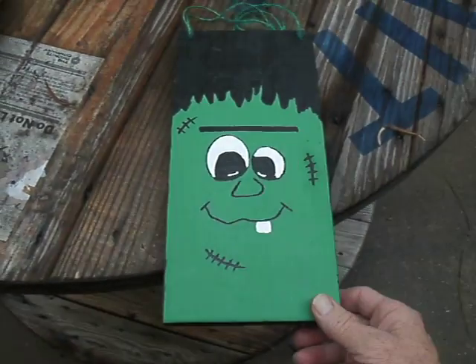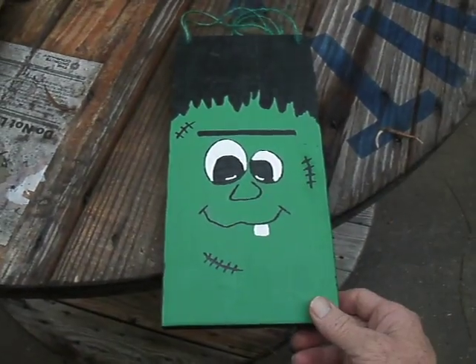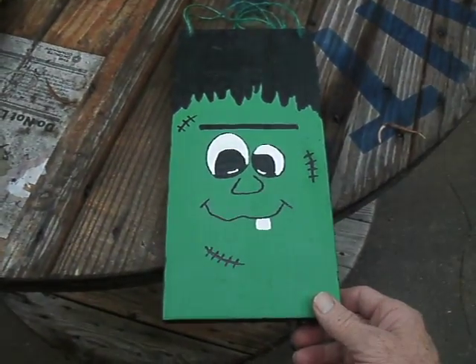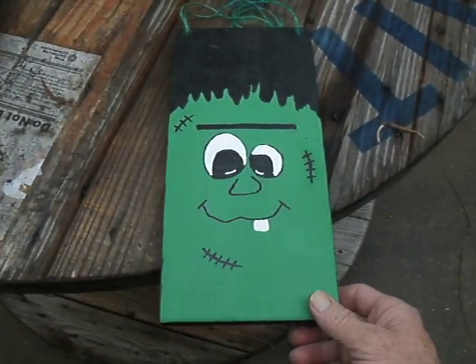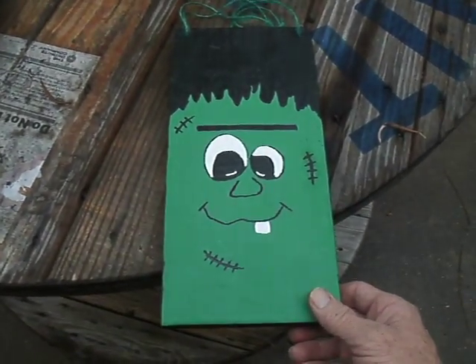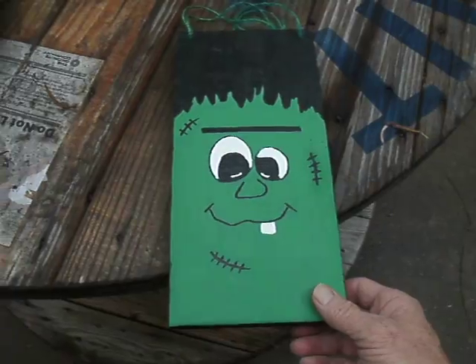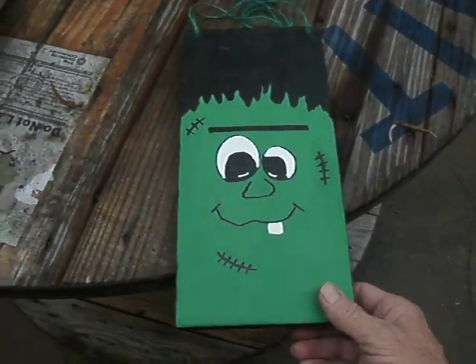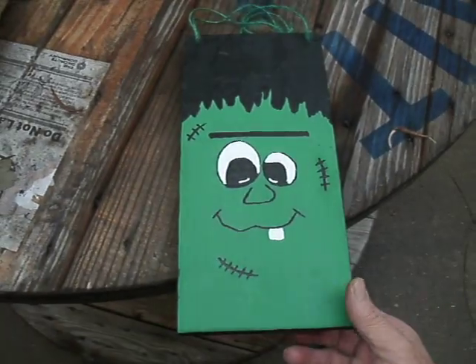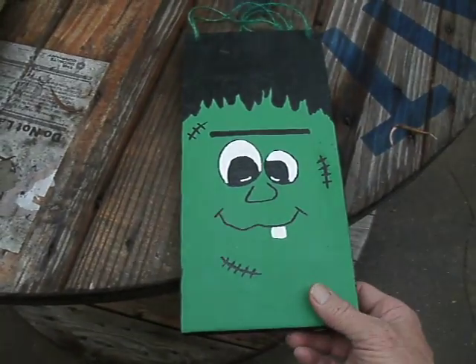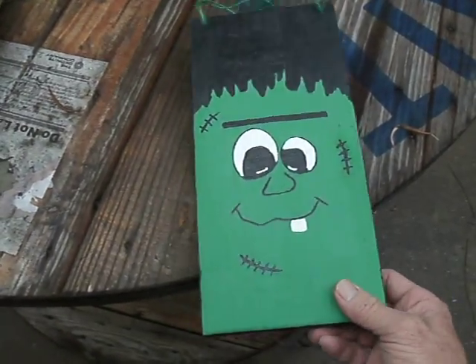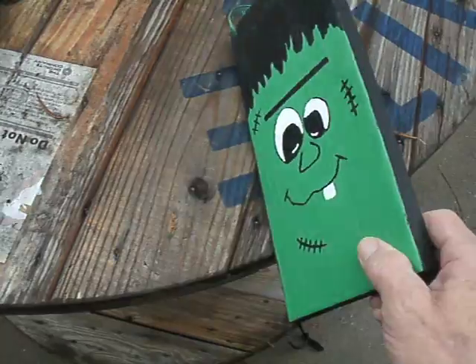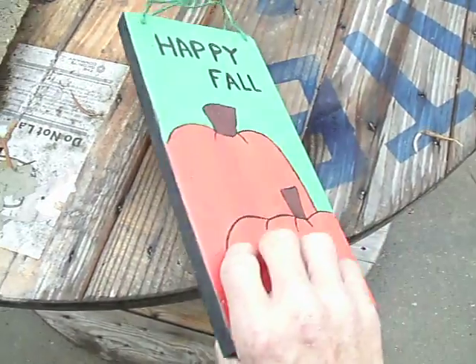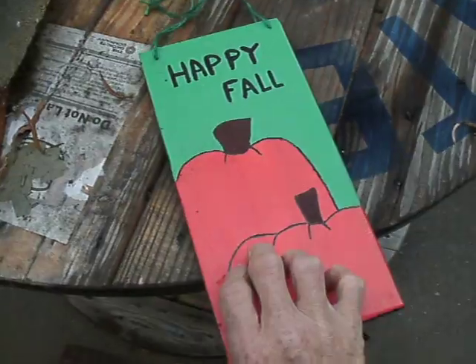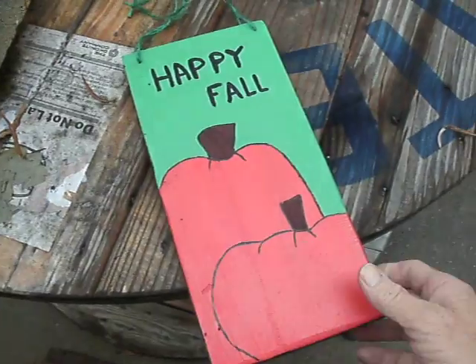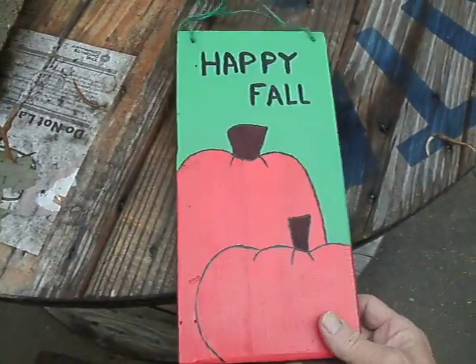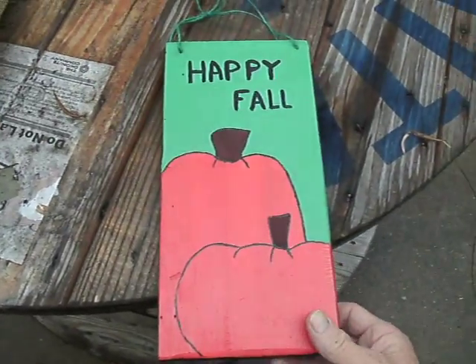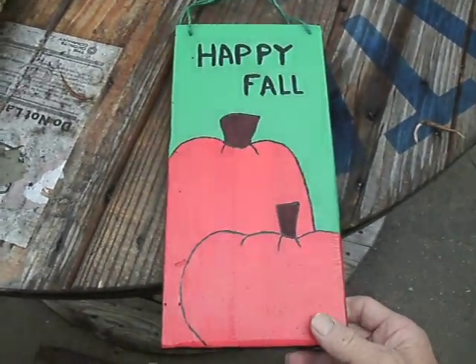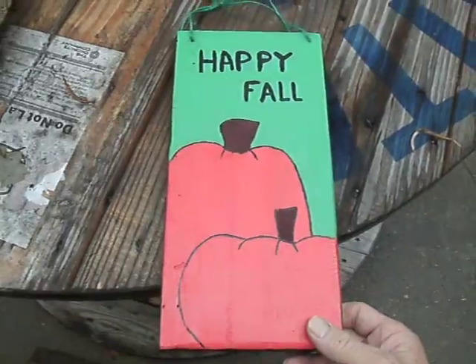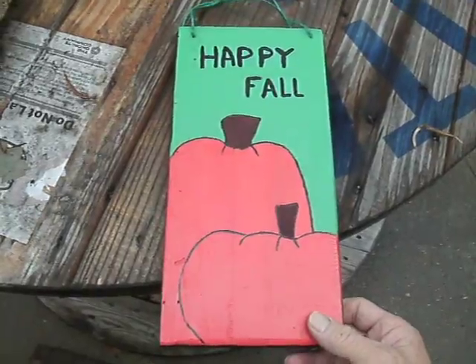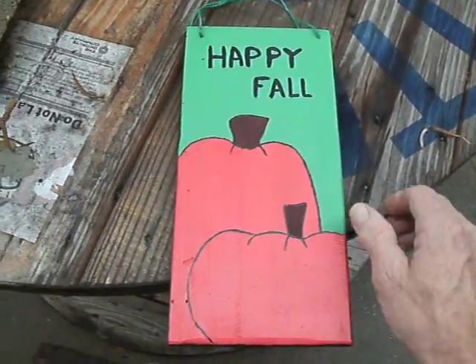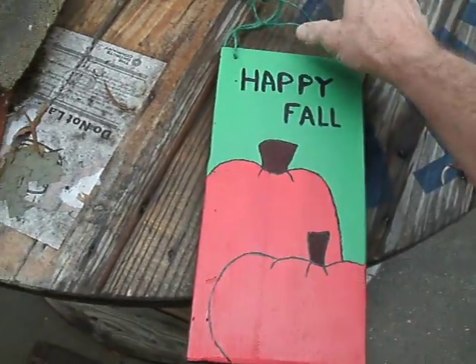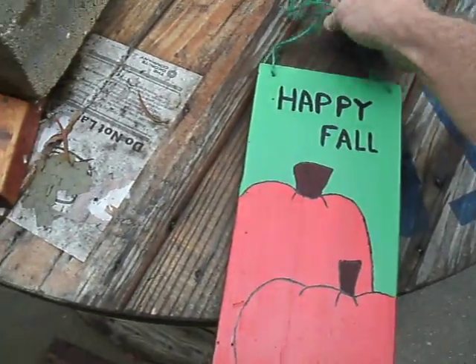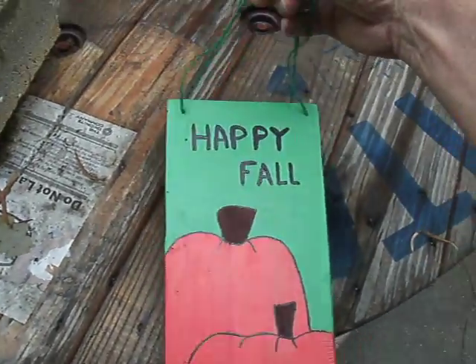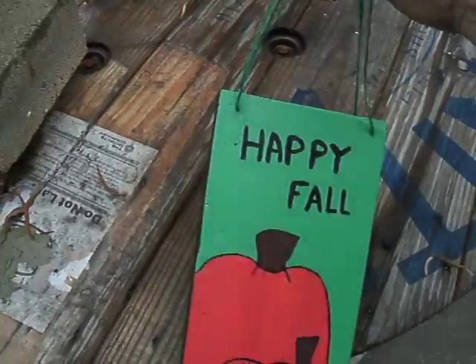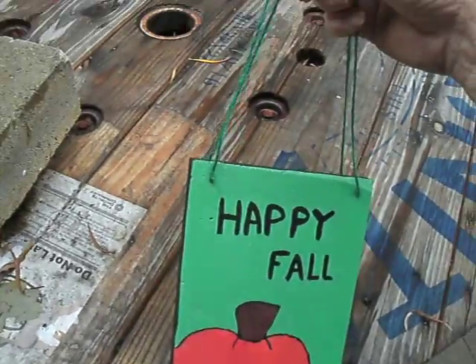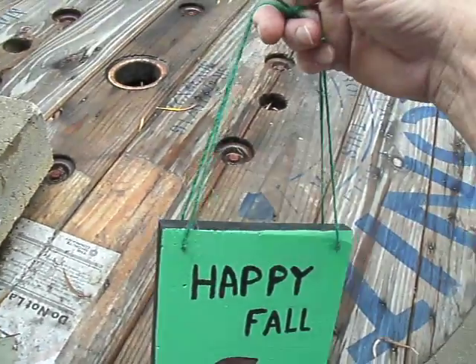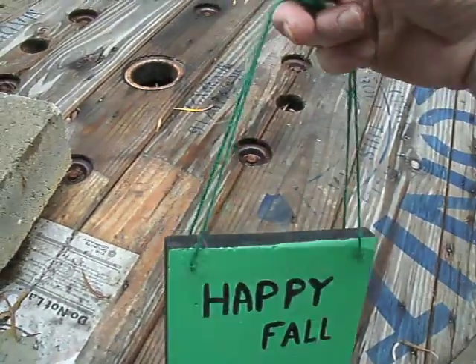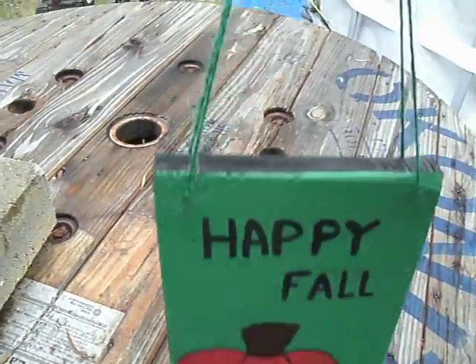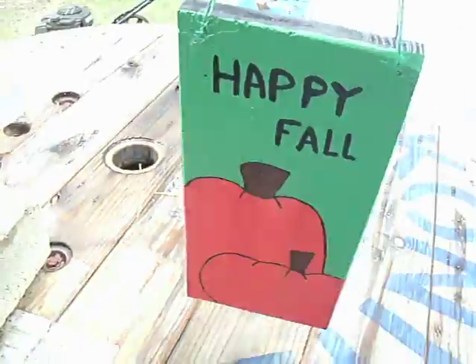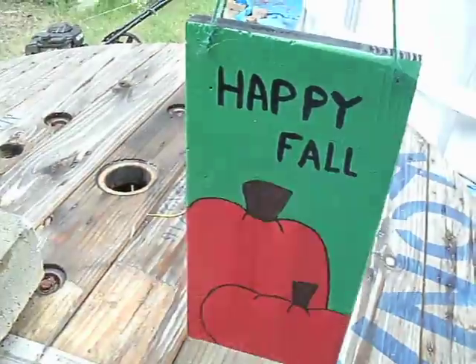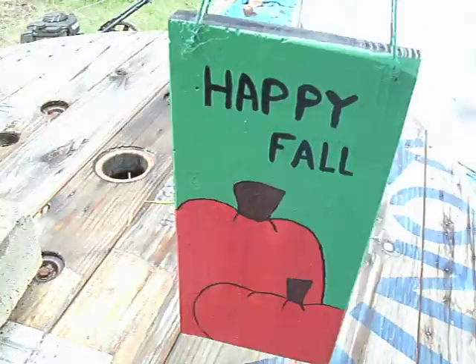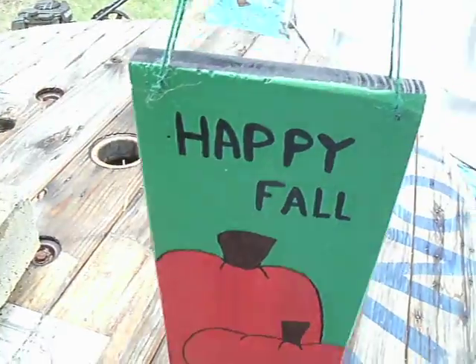The wife painted Frankenstein on one side and Happy Fall with some pumpkins on the other. She put a little green string for a hanger, for either hanging on the wall or a door.